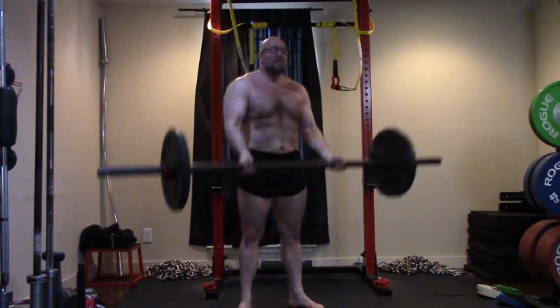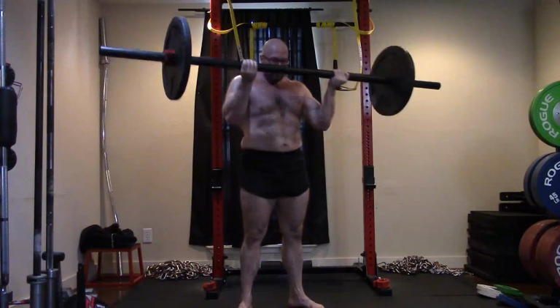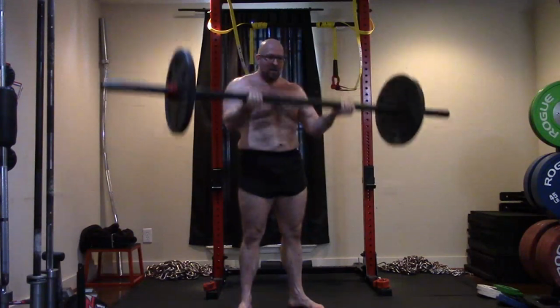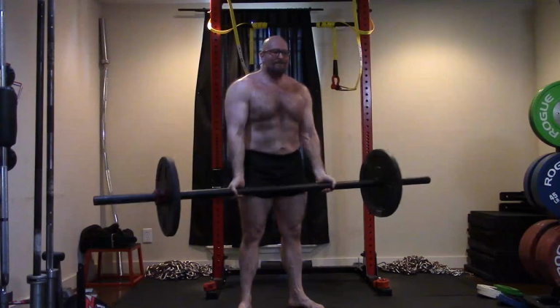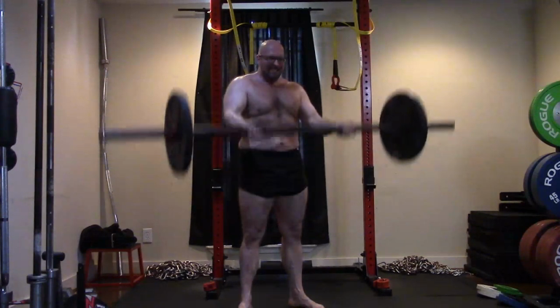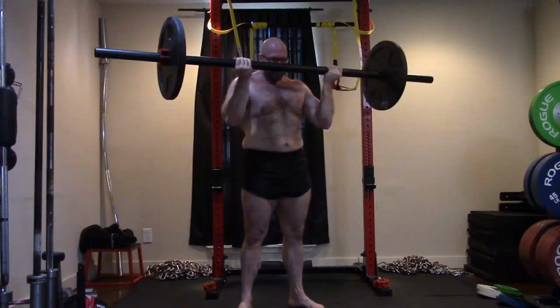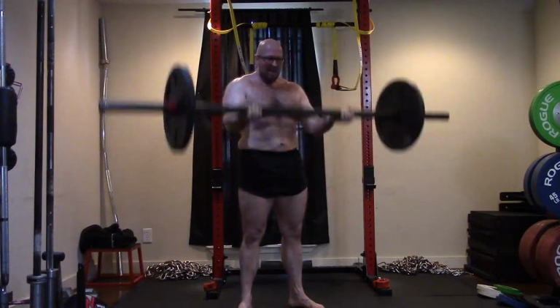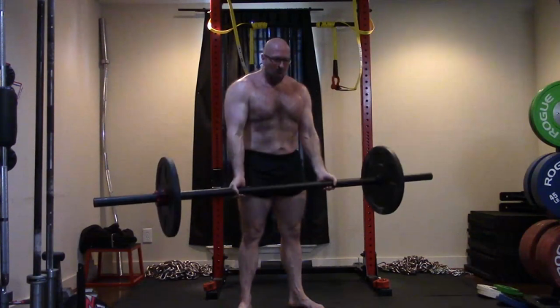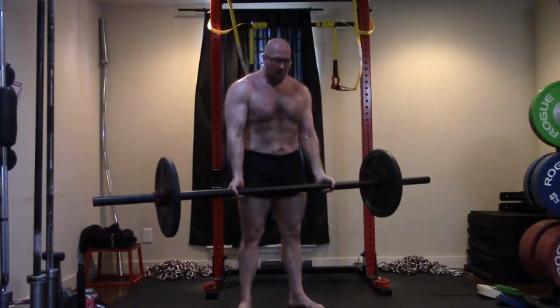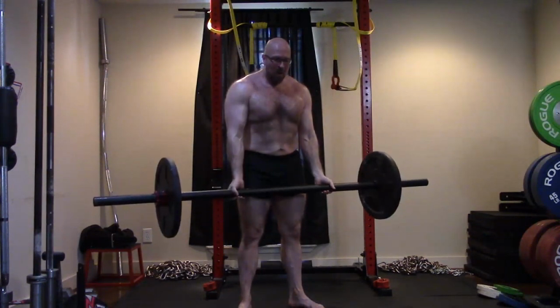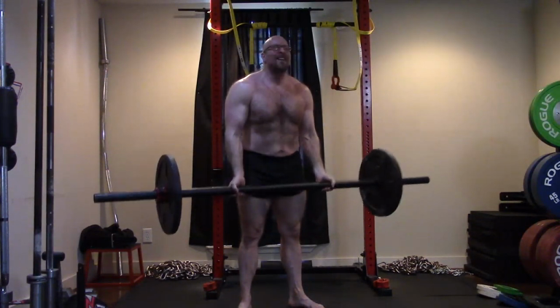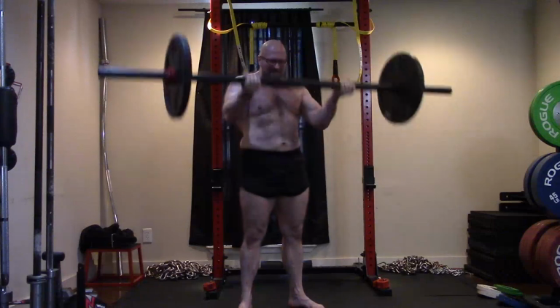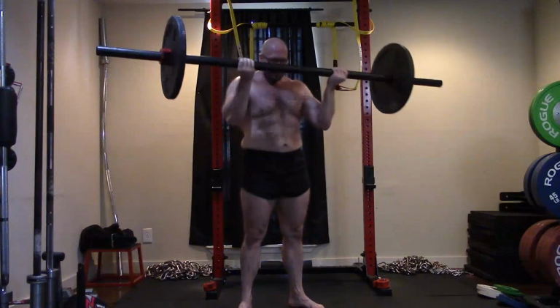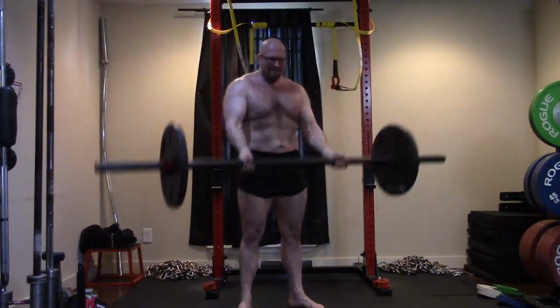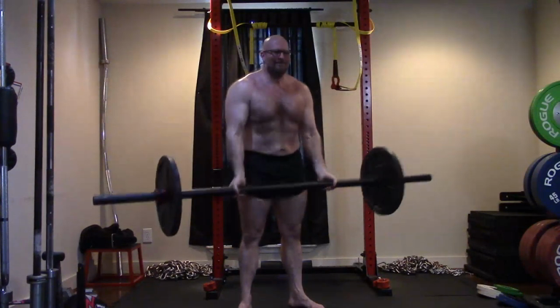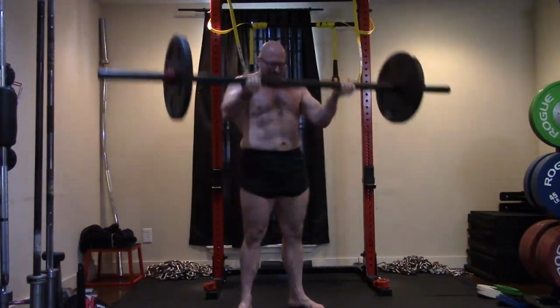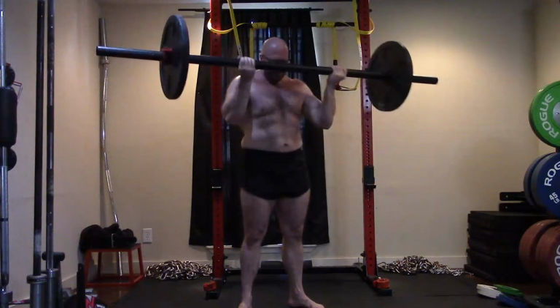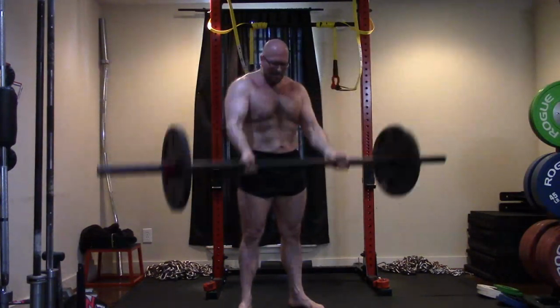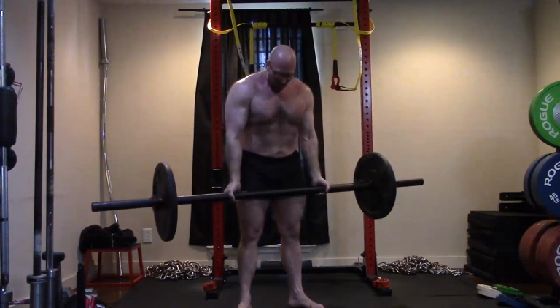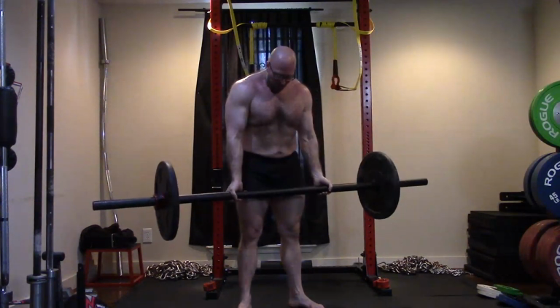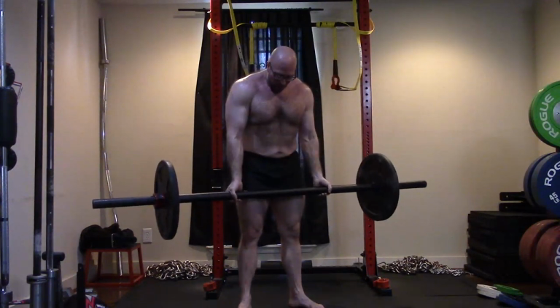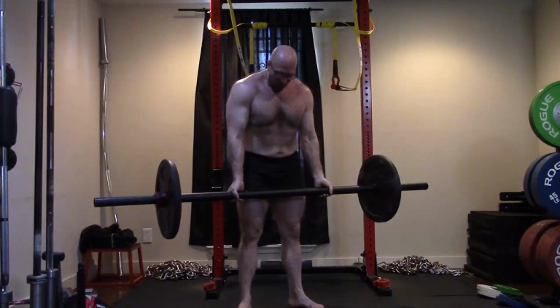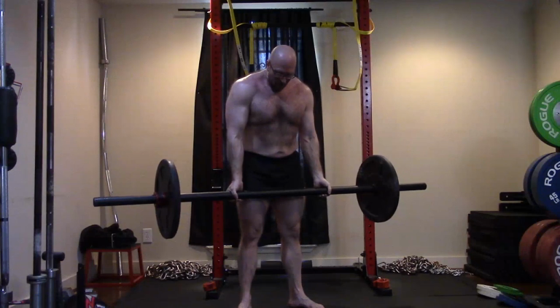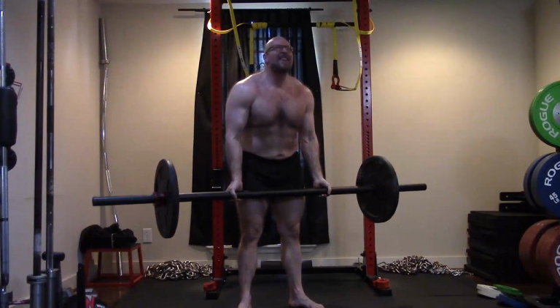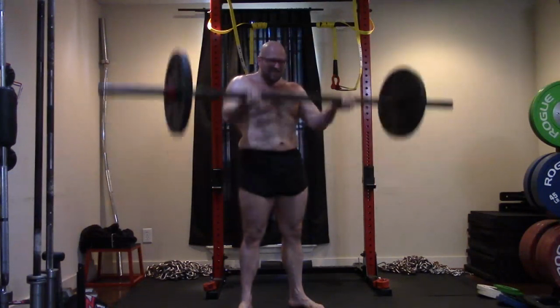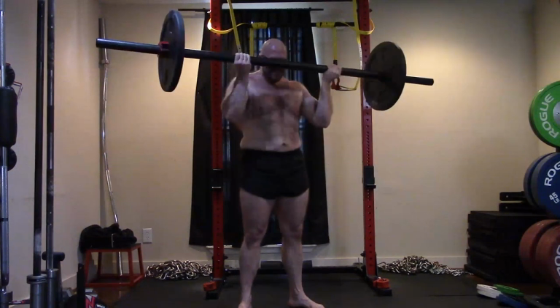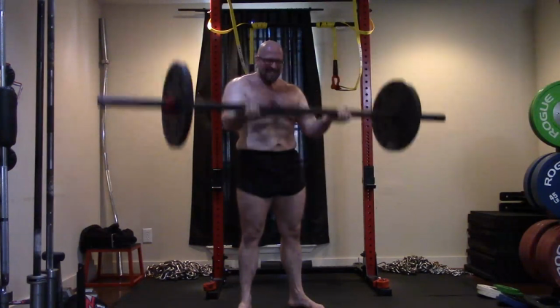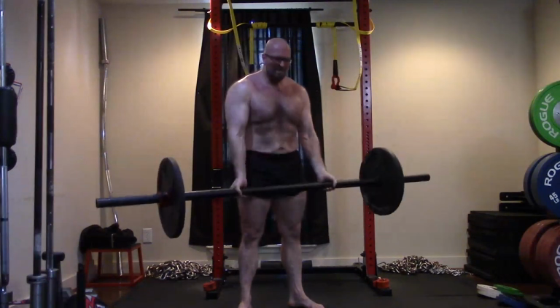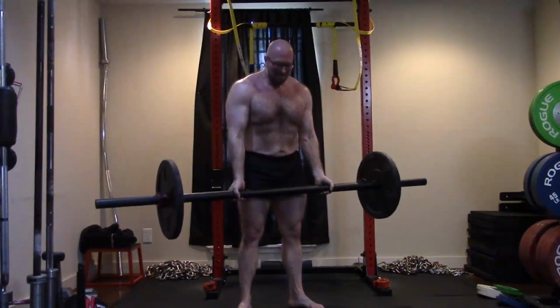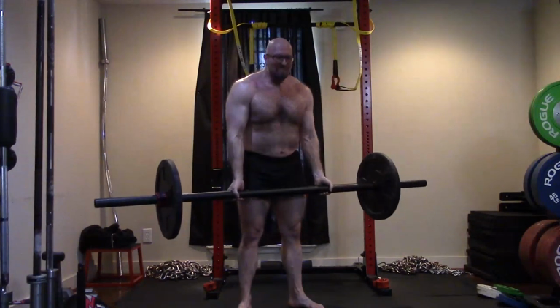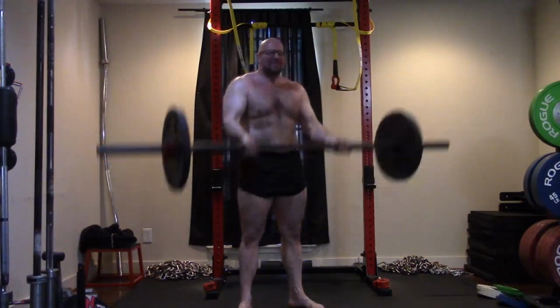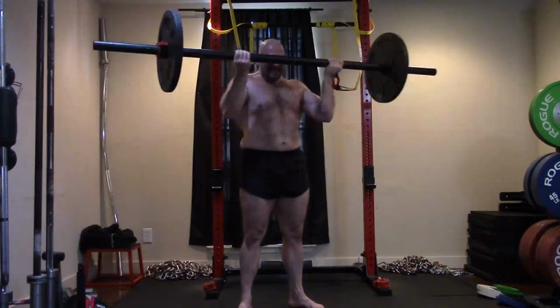It was a good workout and I'm happy with it. I hope it's been informative. I'll talk to you guys next time.